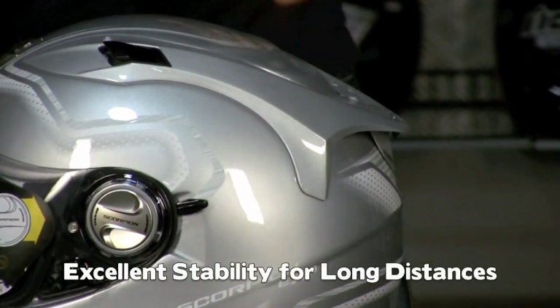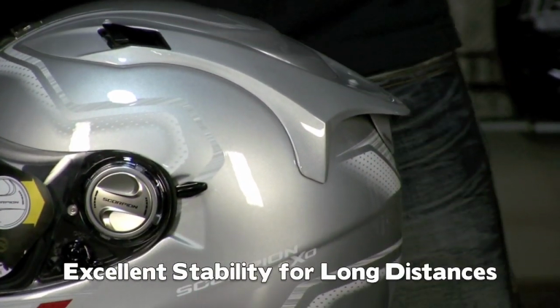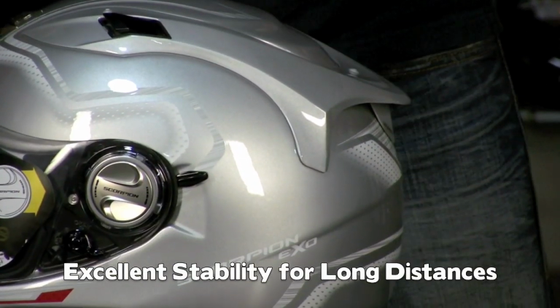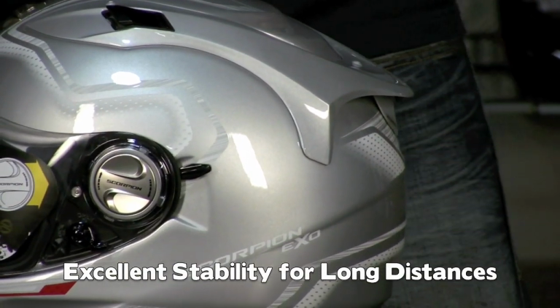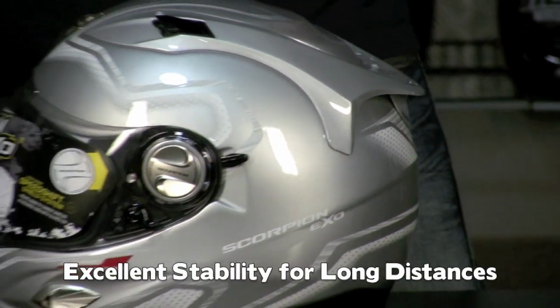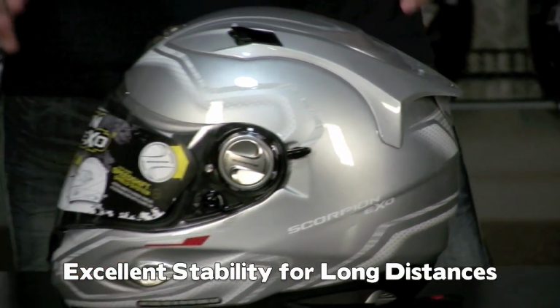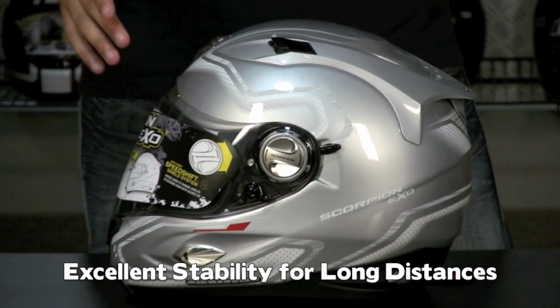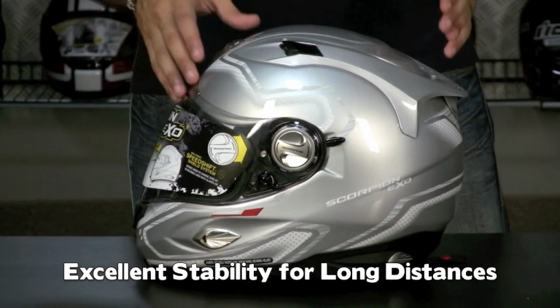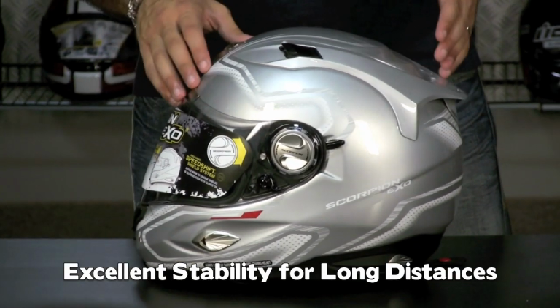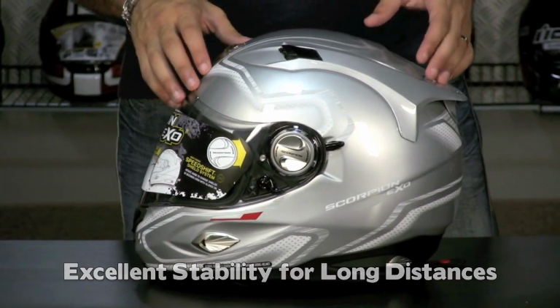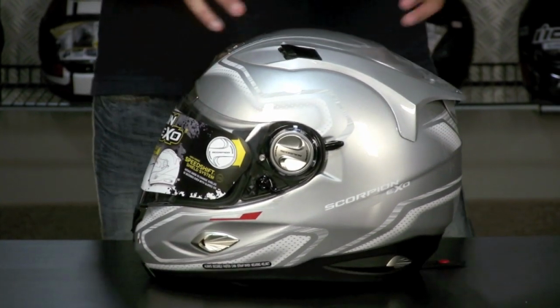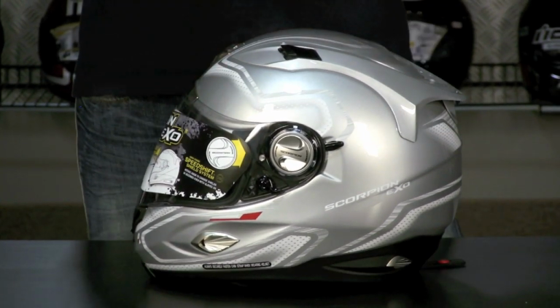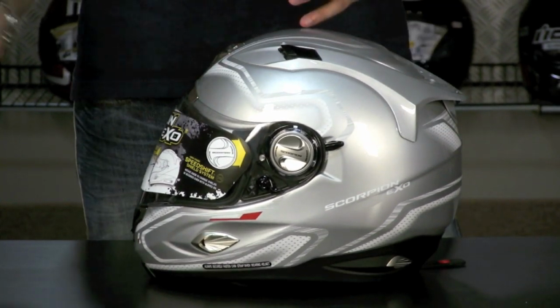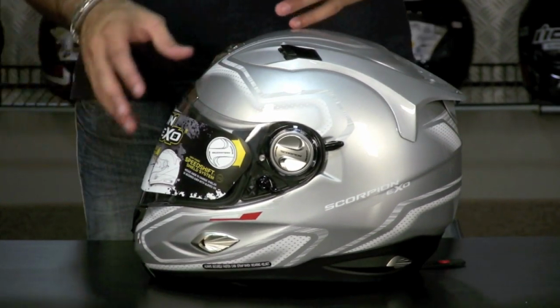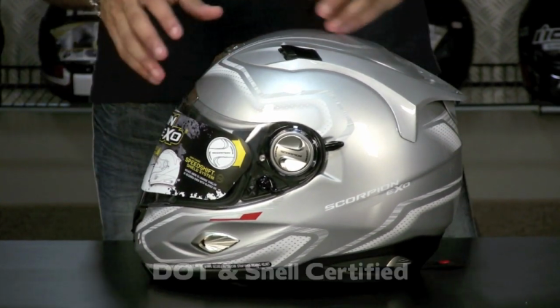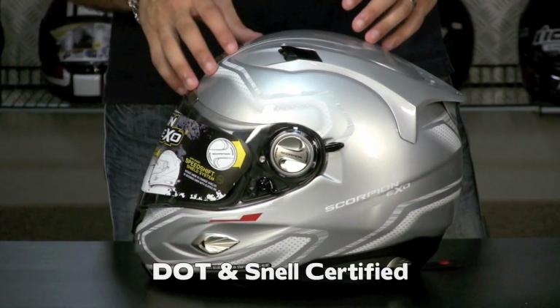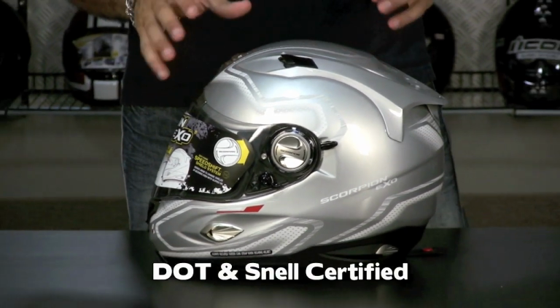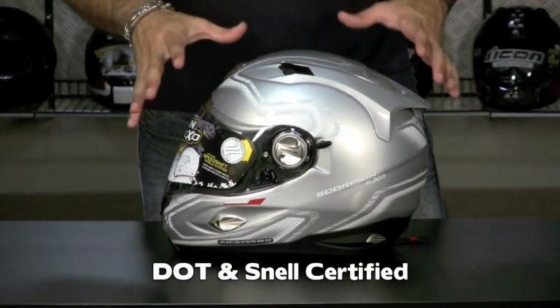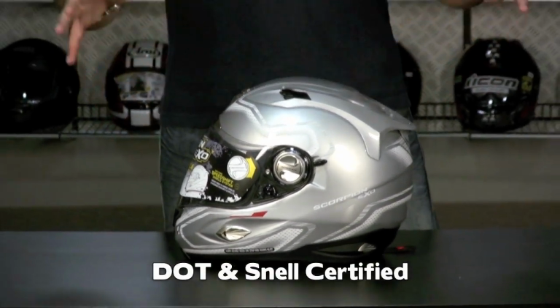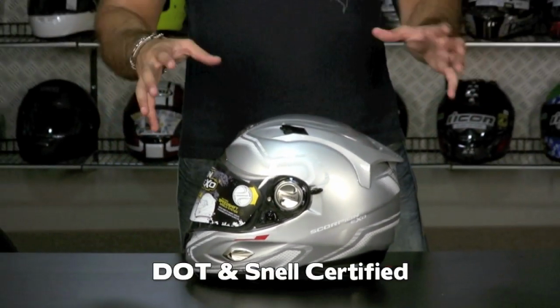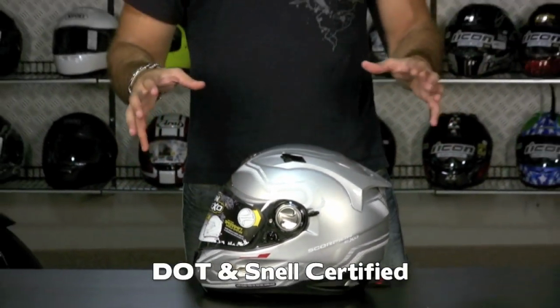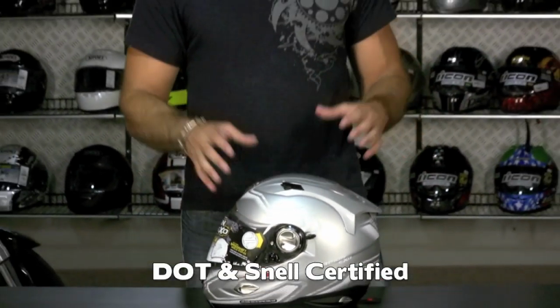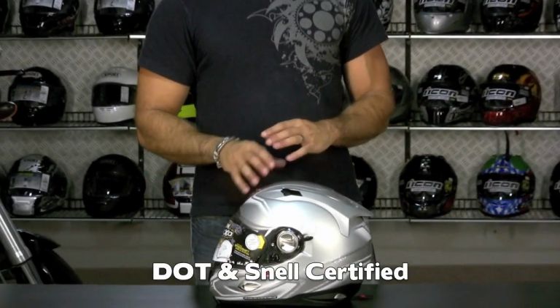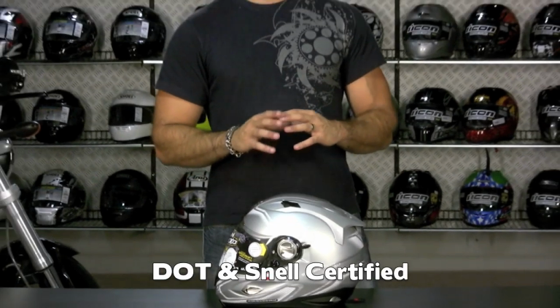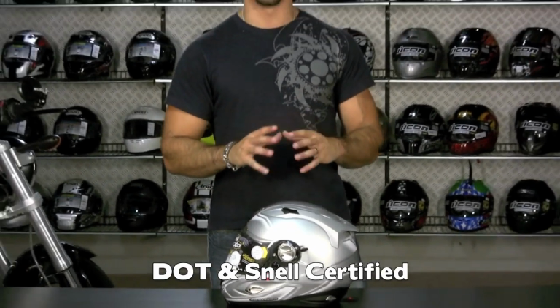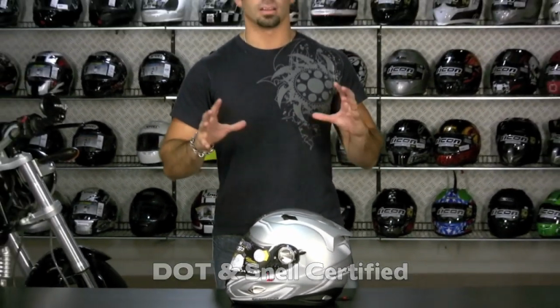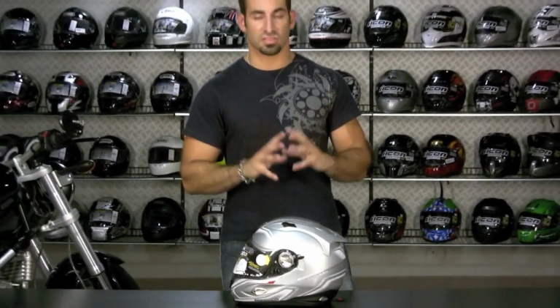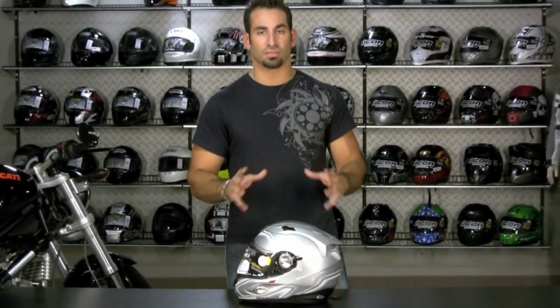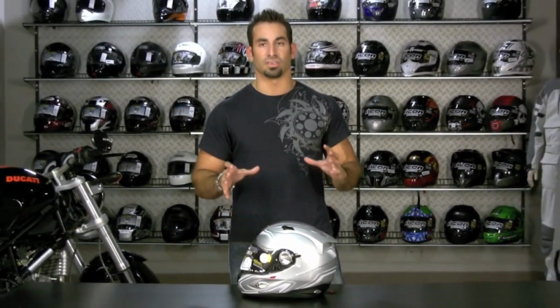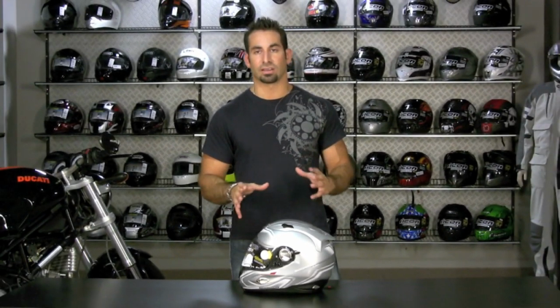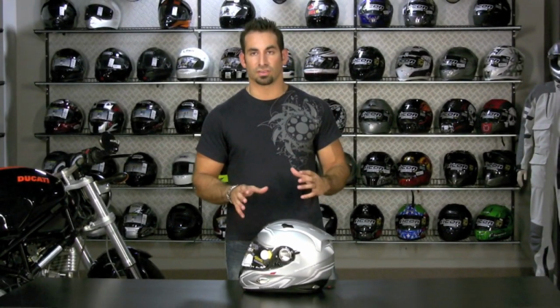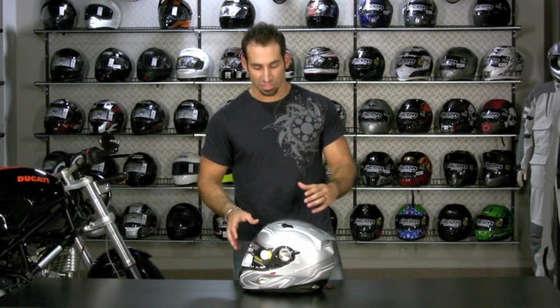I'm really impressed with this helmet. It's Snell 2005 — I'm sure they'll be coming out with a Snell 2010 version for next year. But for this current model, they've packed in a lot of different features.